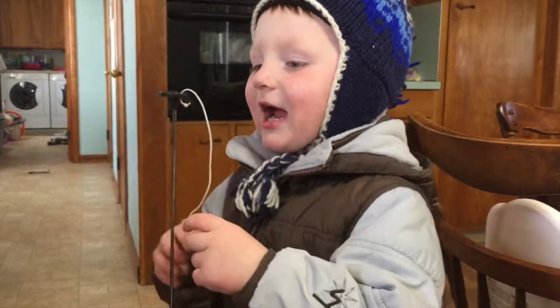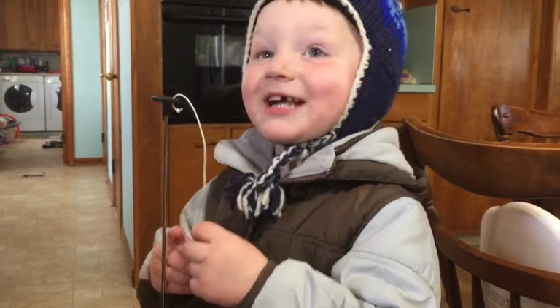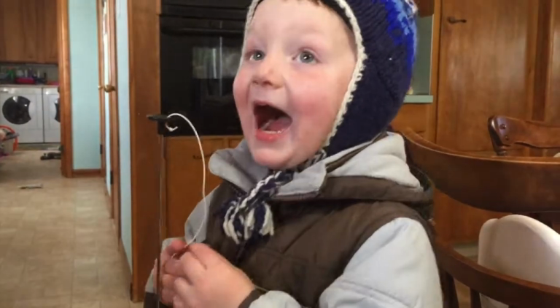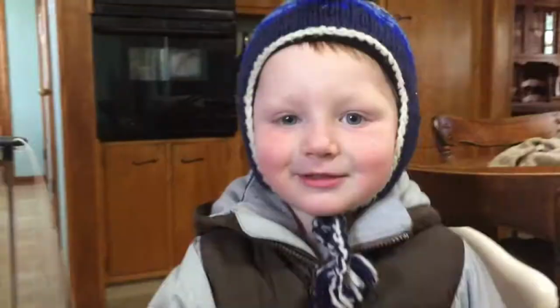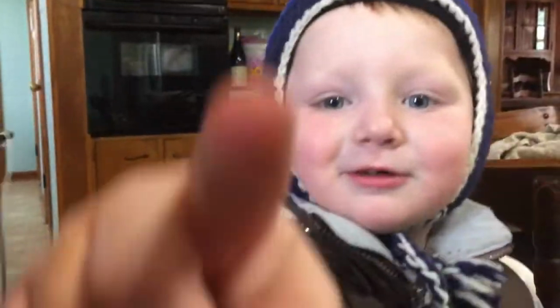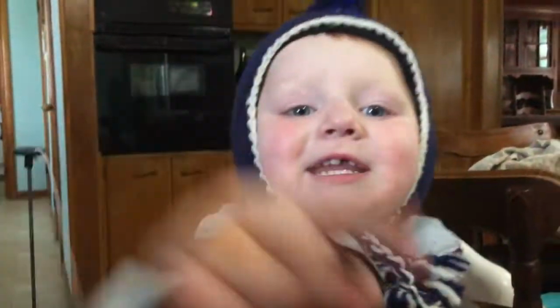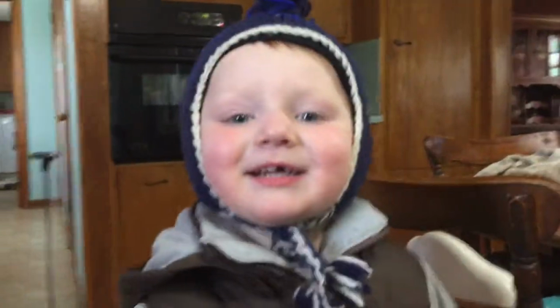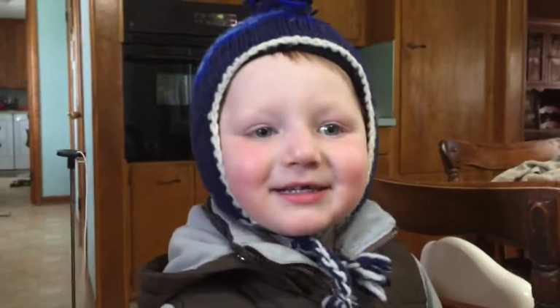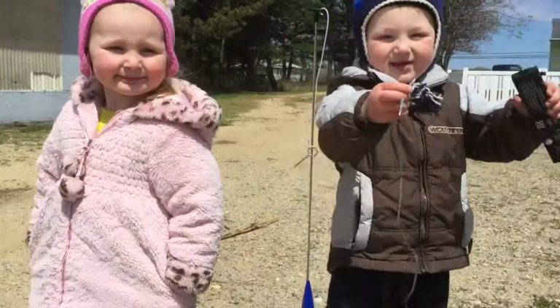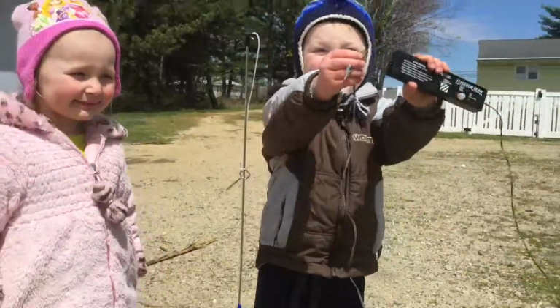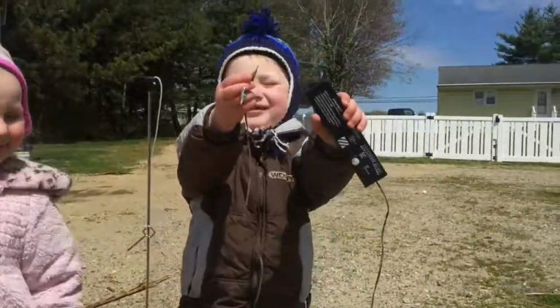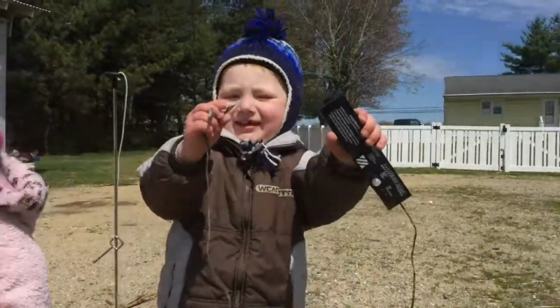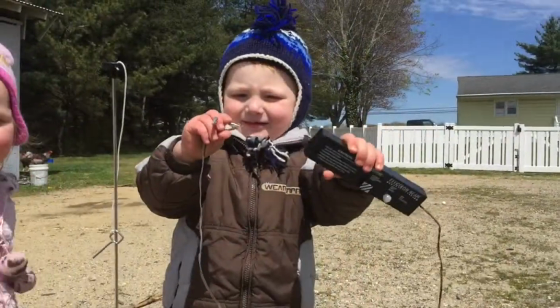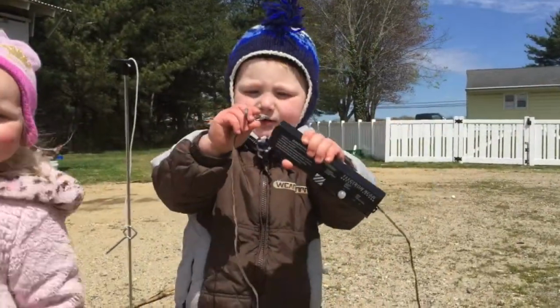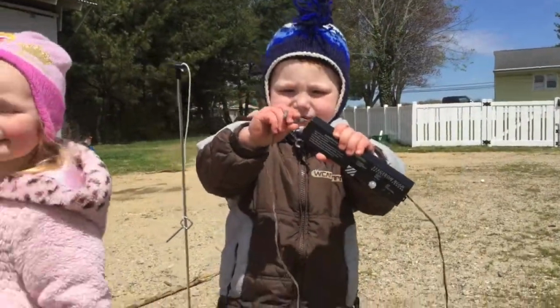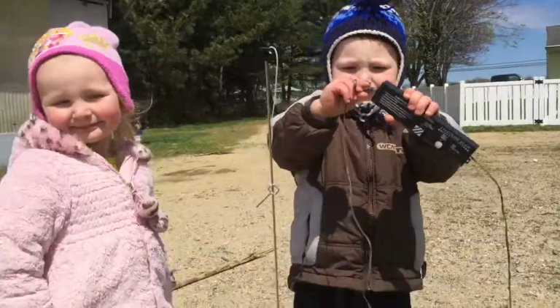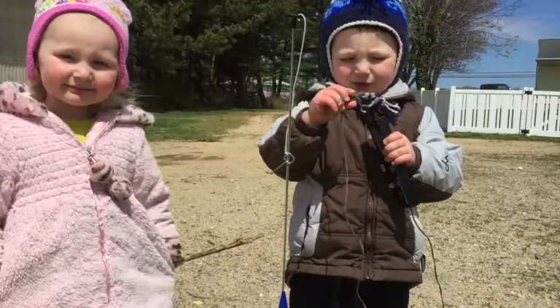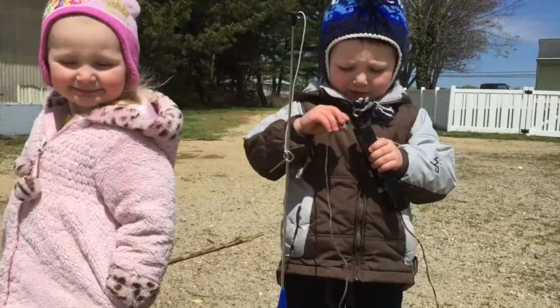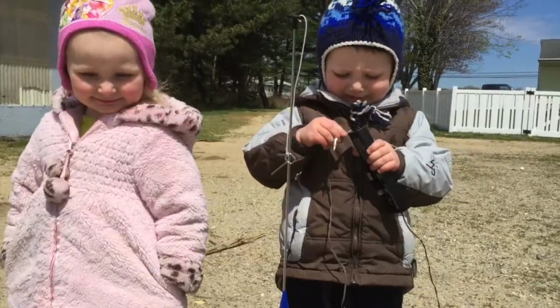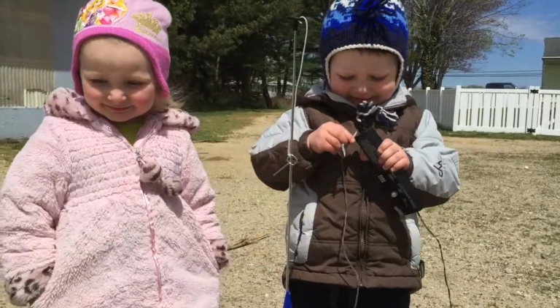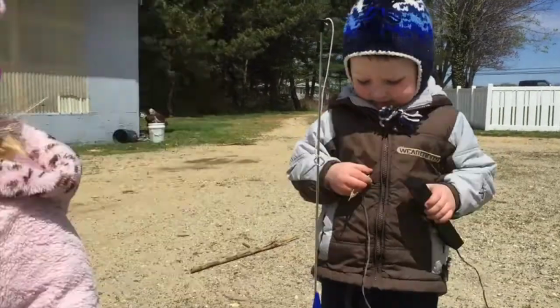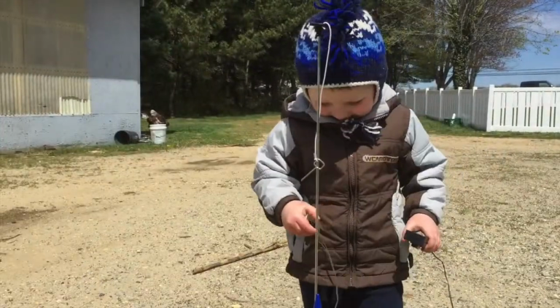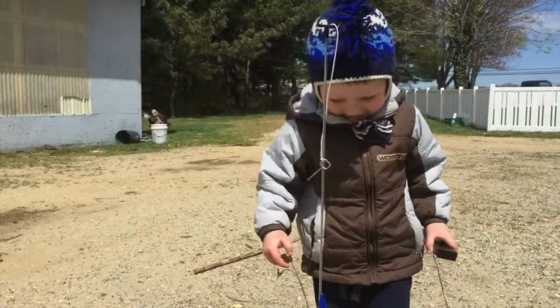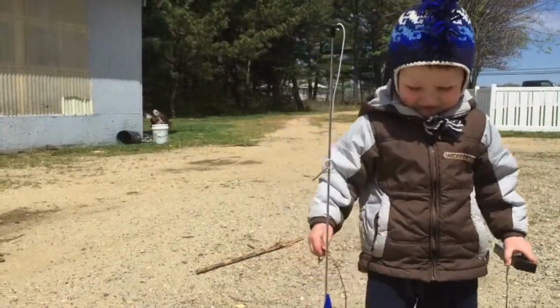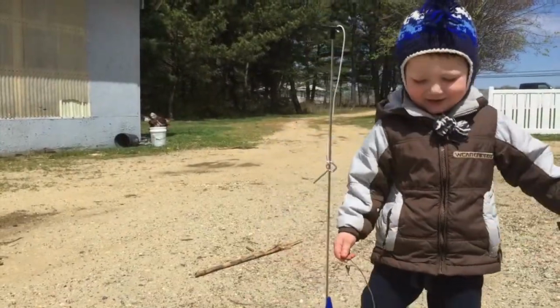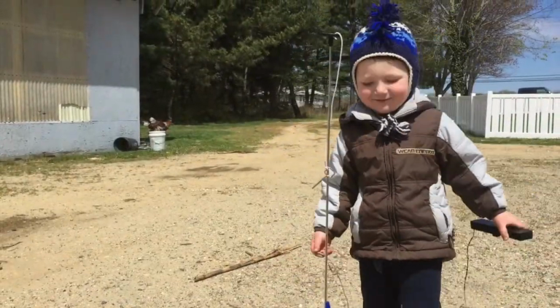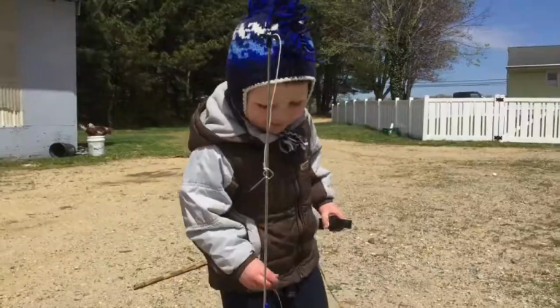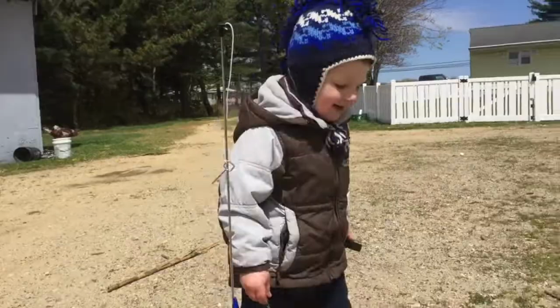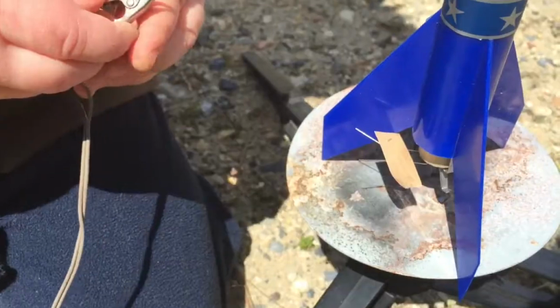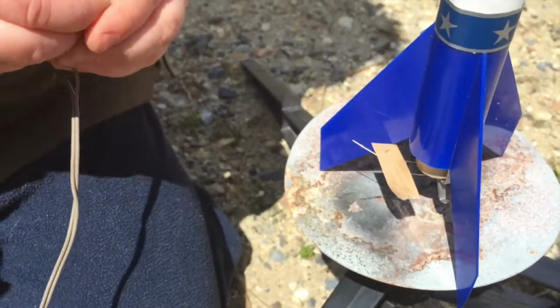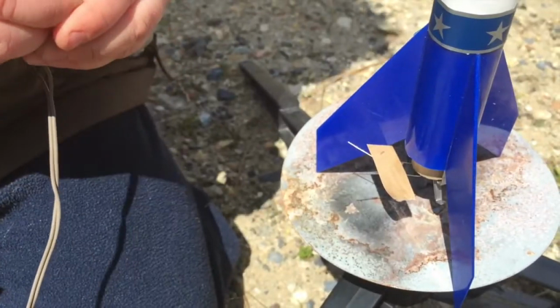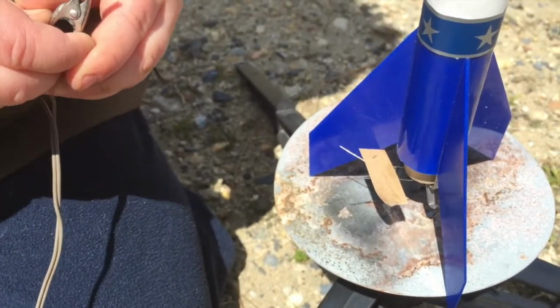Here we go! You ready? This is the launch. You got to plug these onto the bottom of the rocket. I got to plug these in there now.